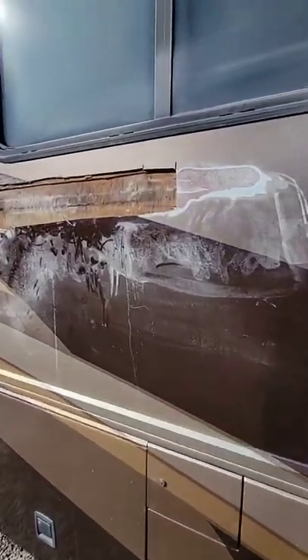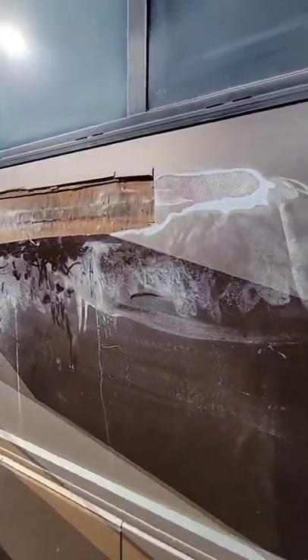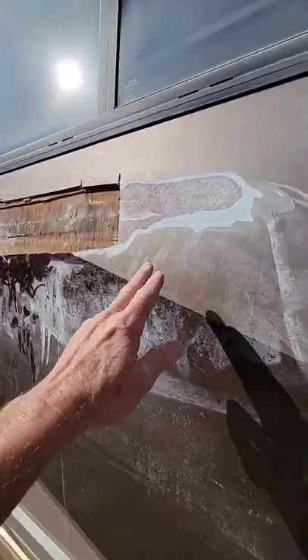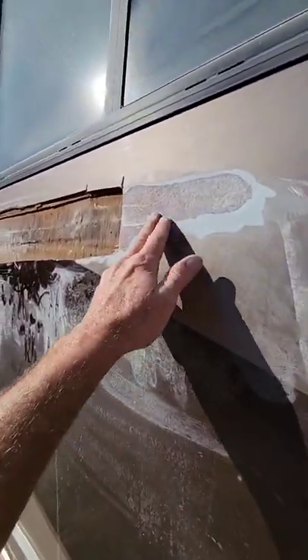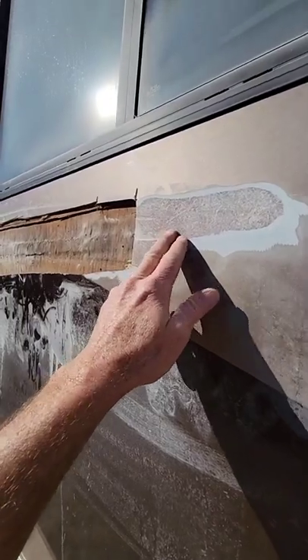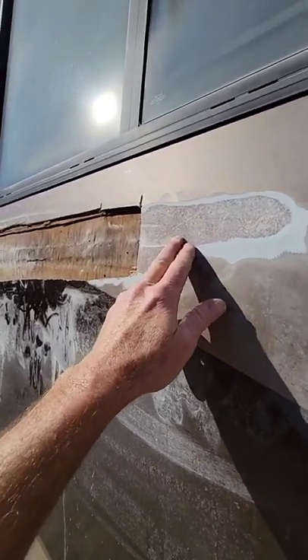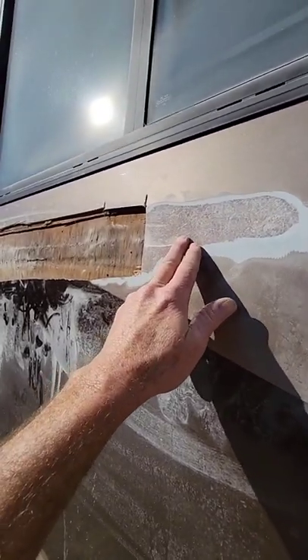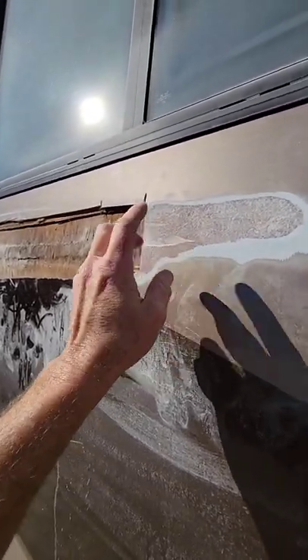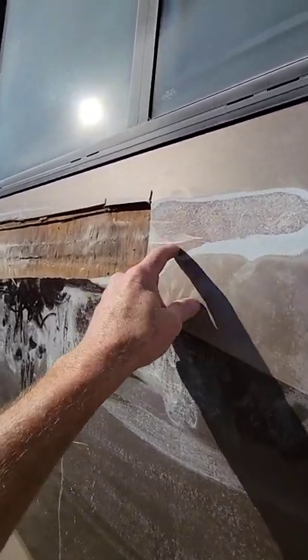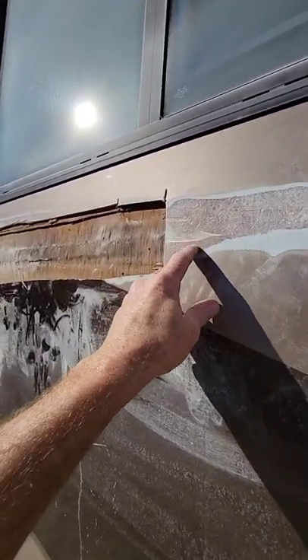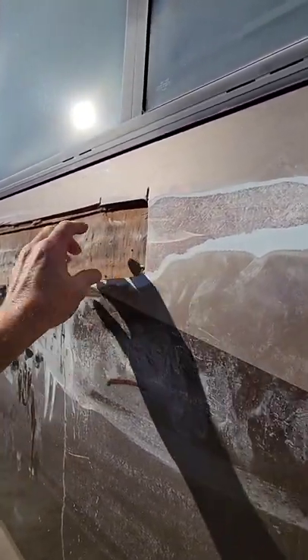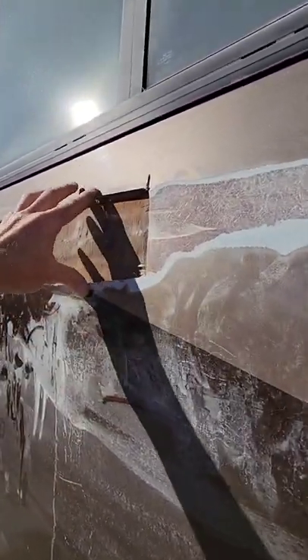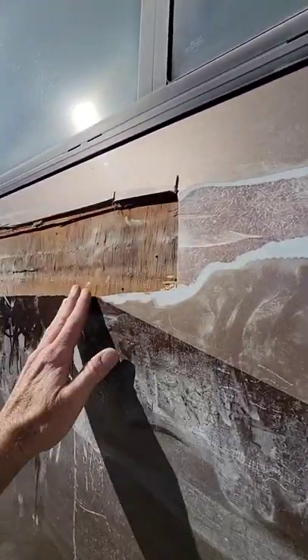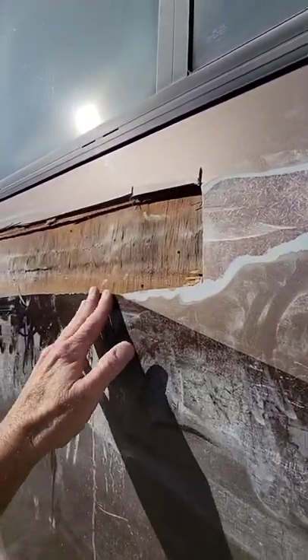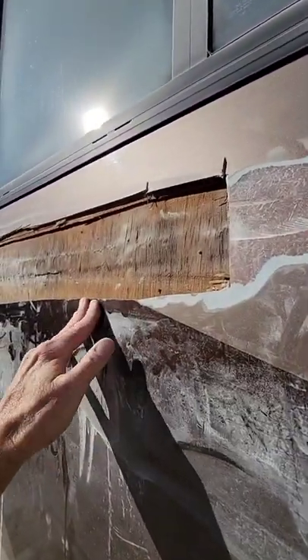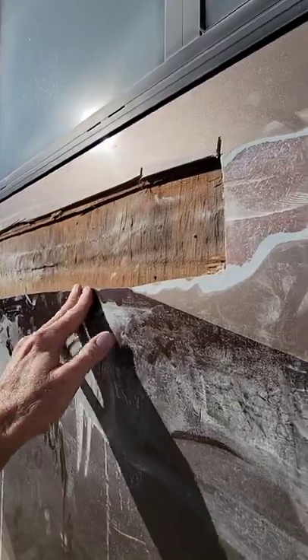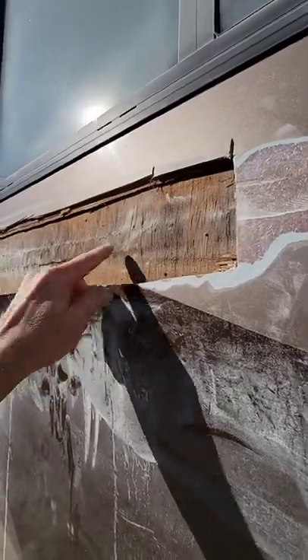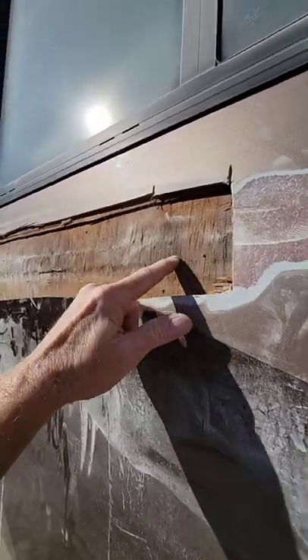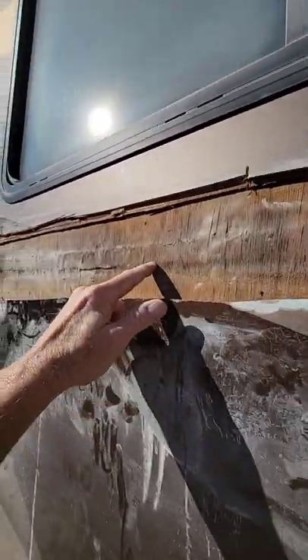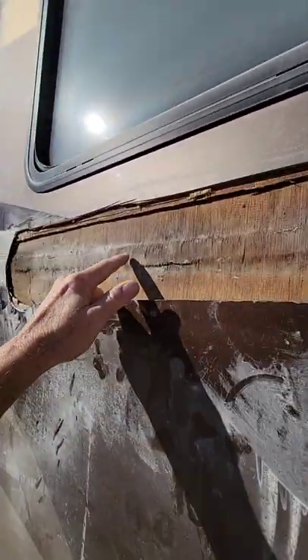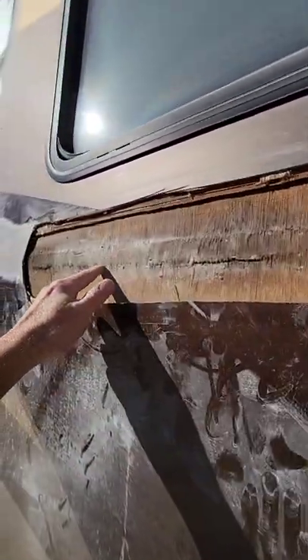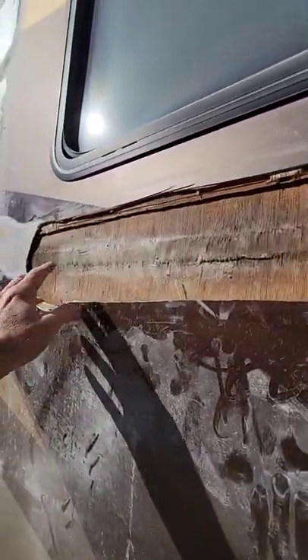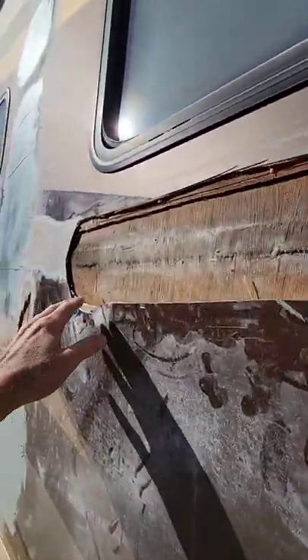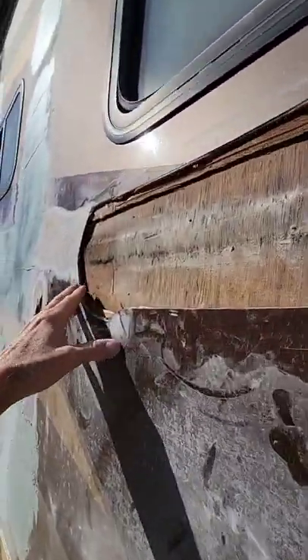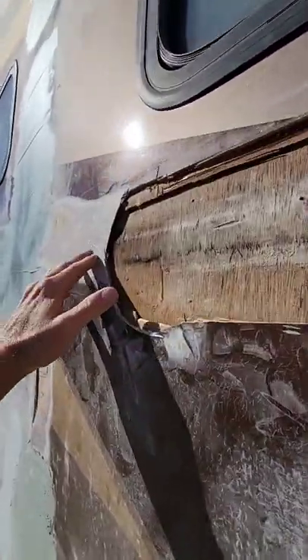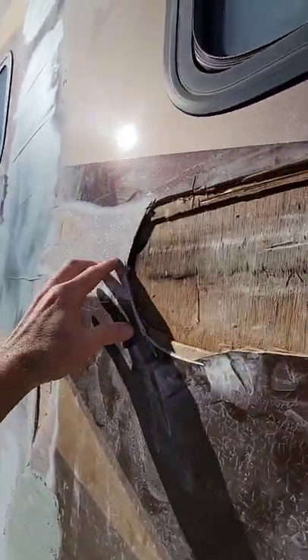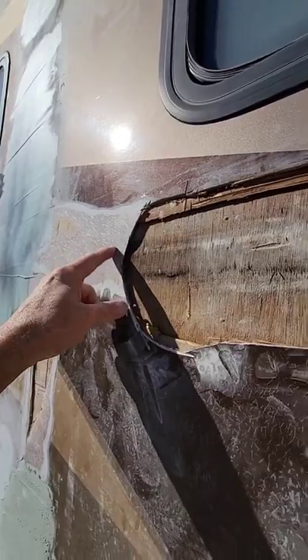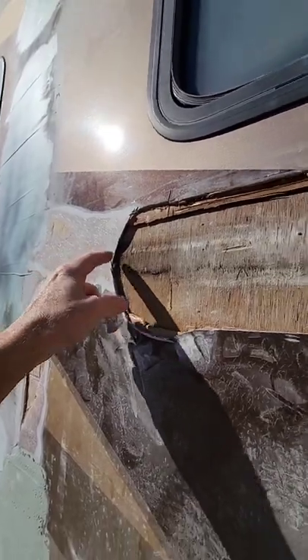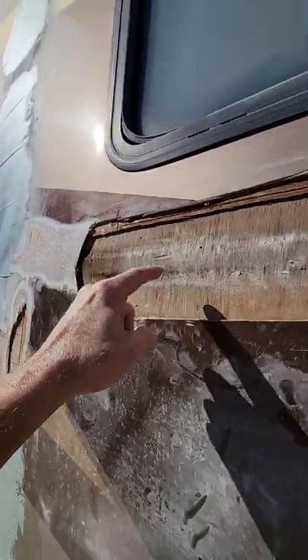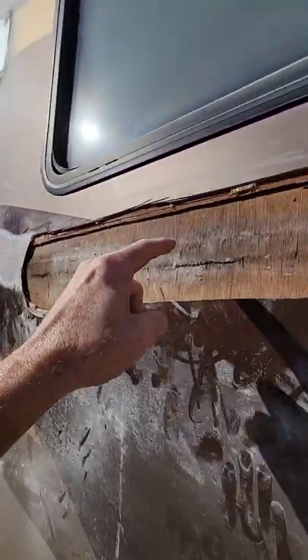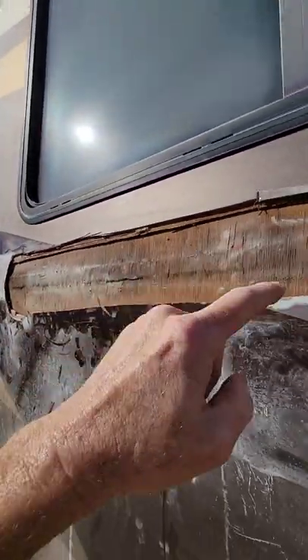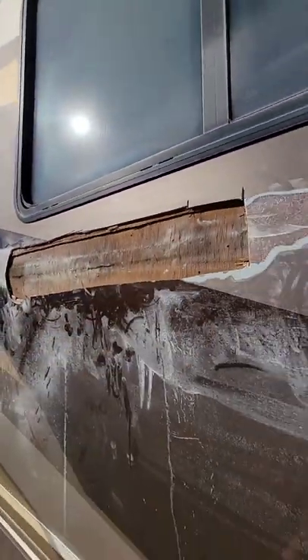Fiberglass is a little bit of a plastic-type material and it can deform over time. You can see how it's bowing out. Right along here where it got a weak spot, the fiberglass deformed — showing just a little bit of a bow right there.